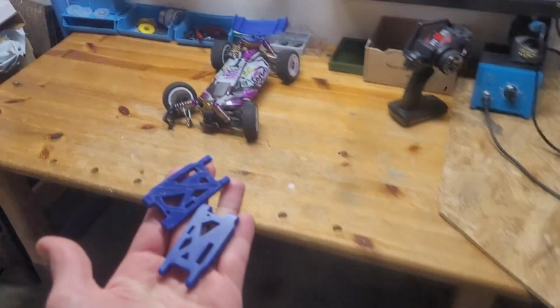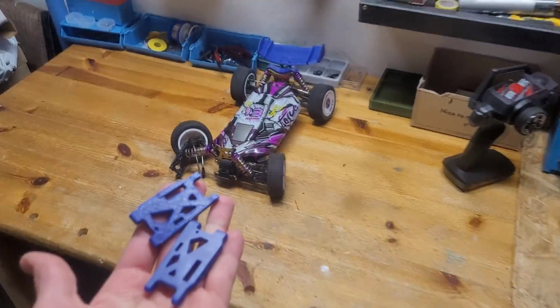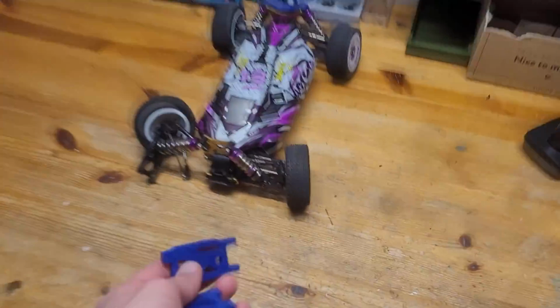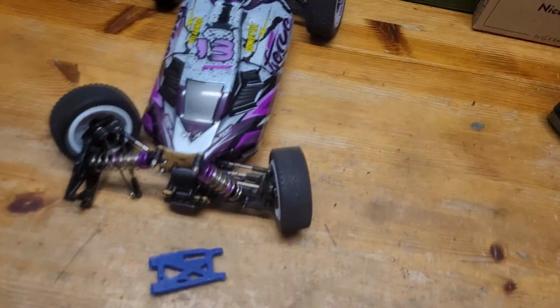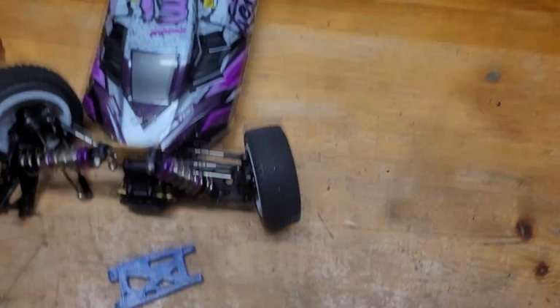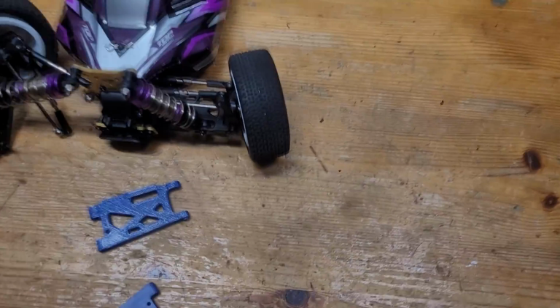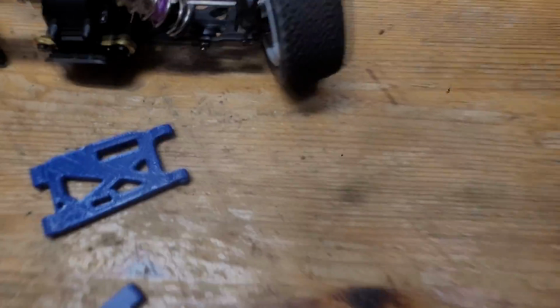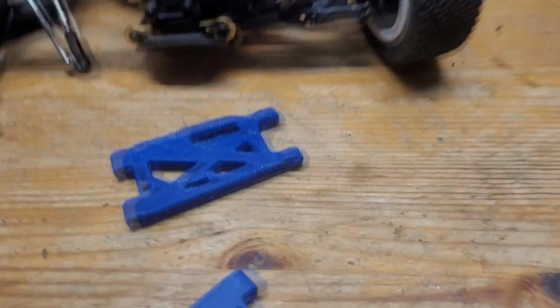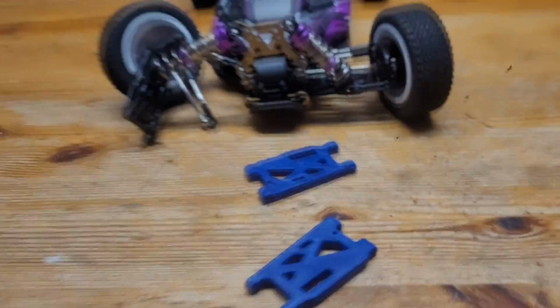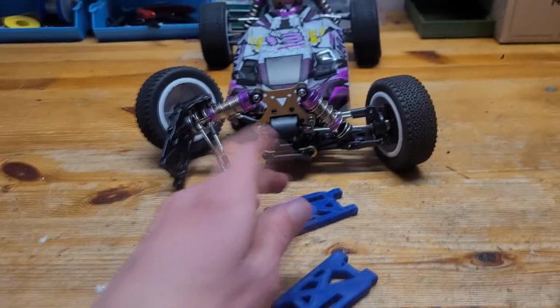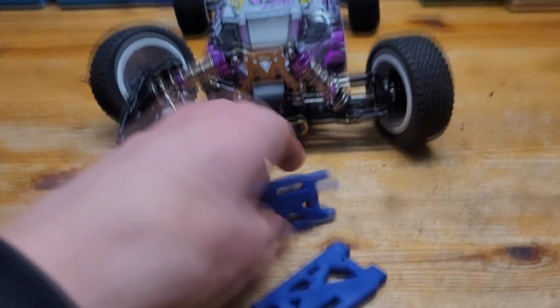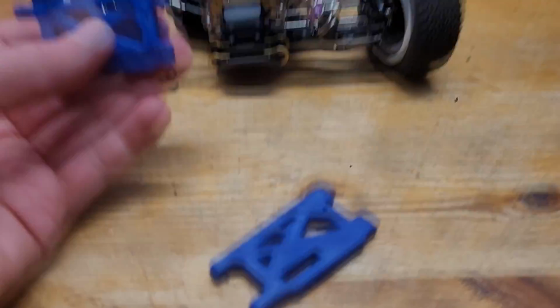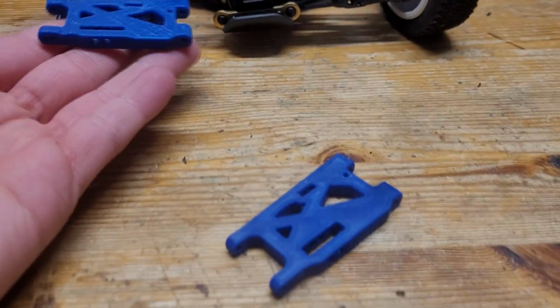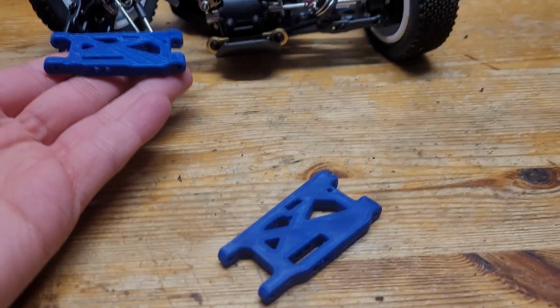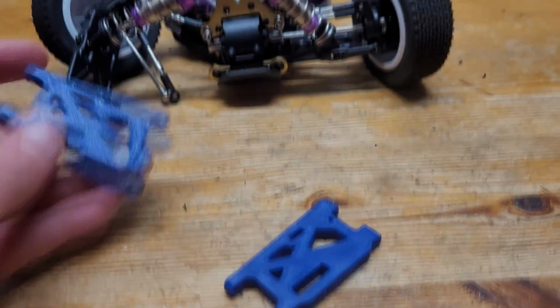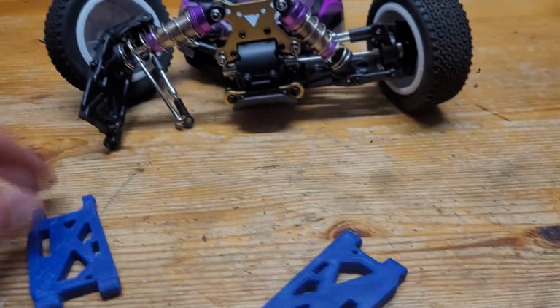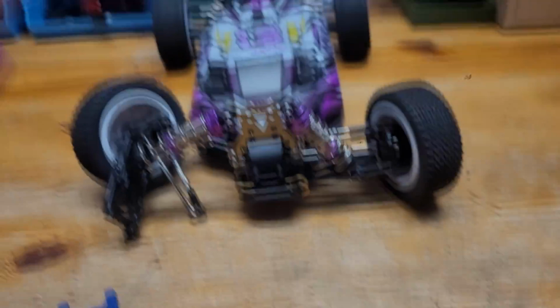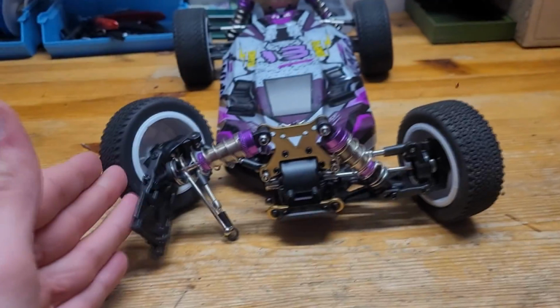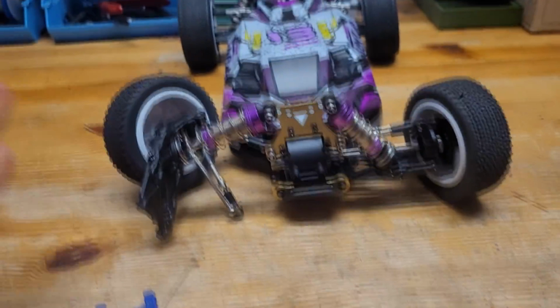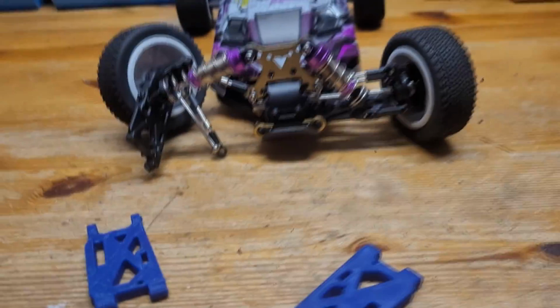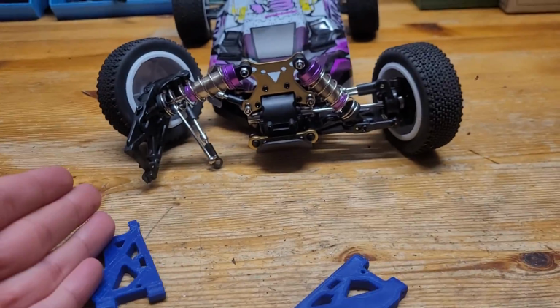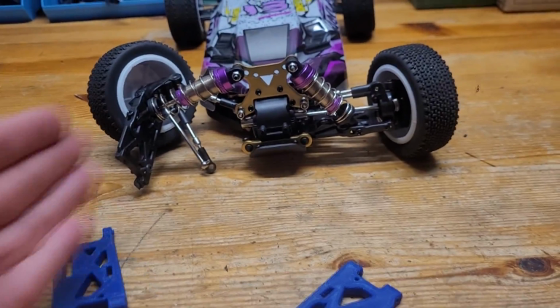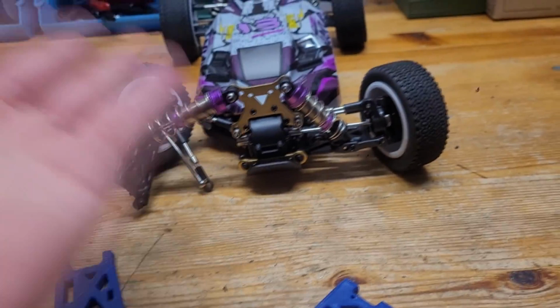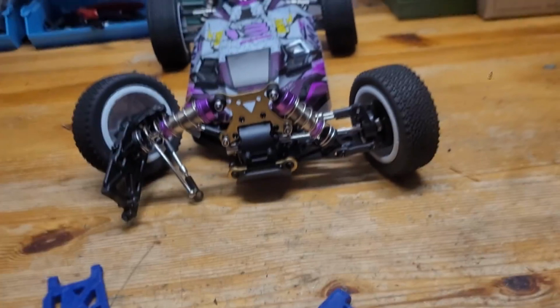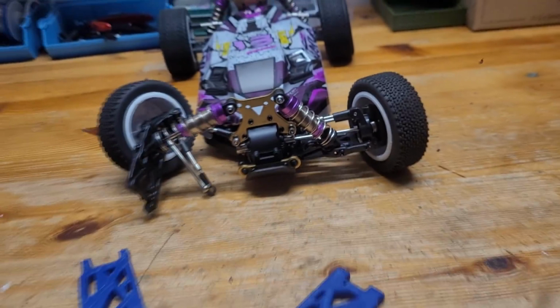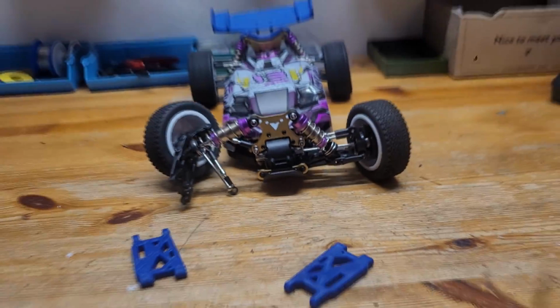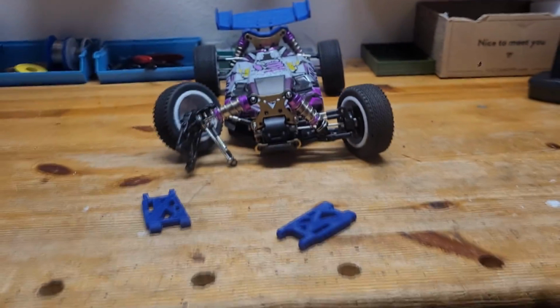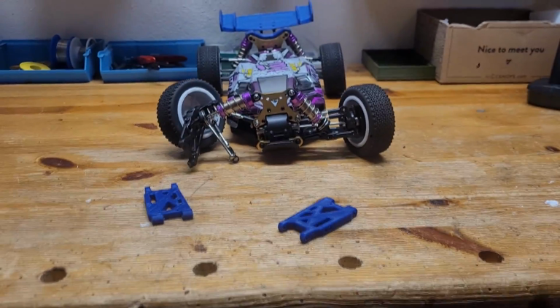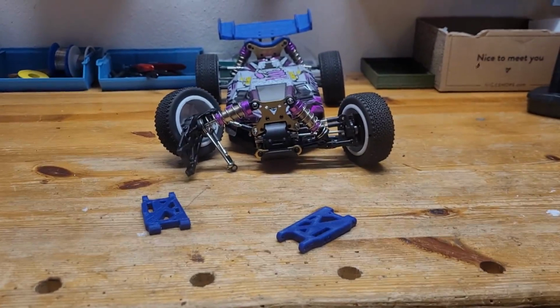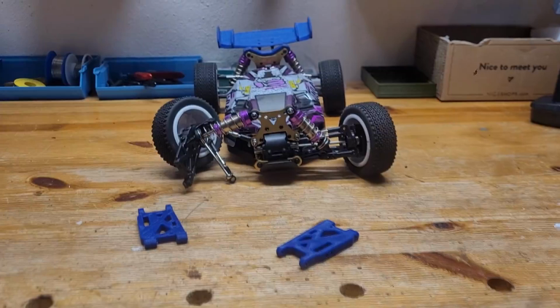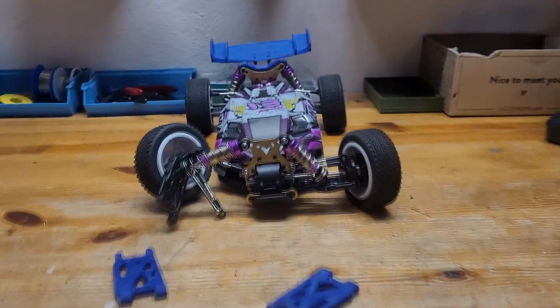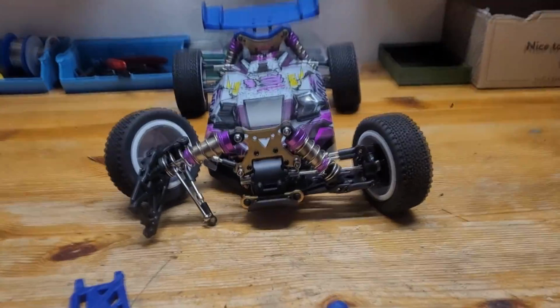Here we have them. All that's left to do is to take the old one off, put this one on, put it all back together, and it should be good to go.